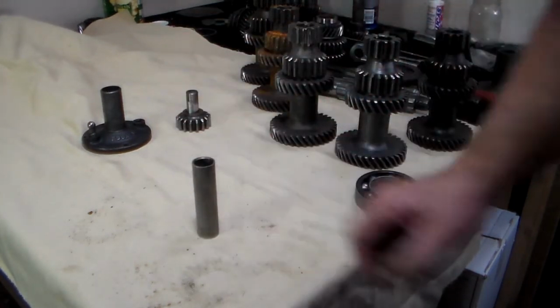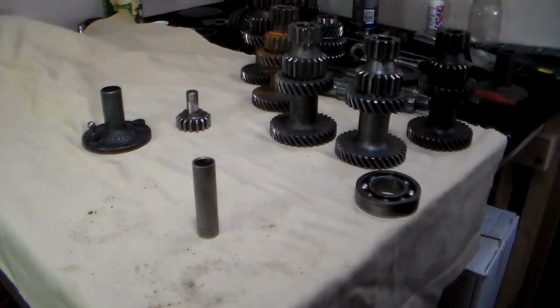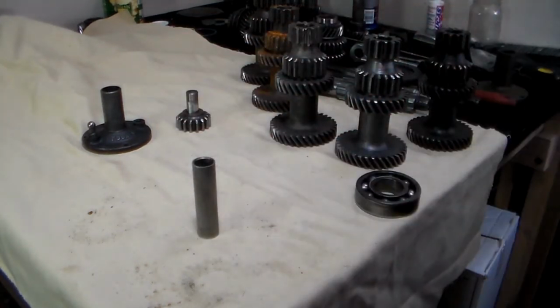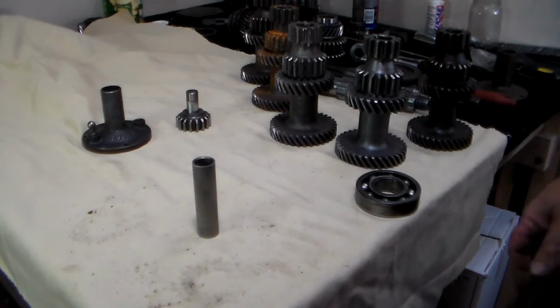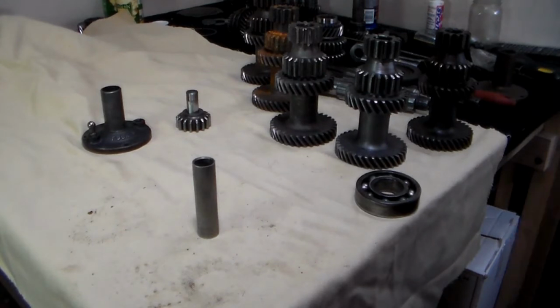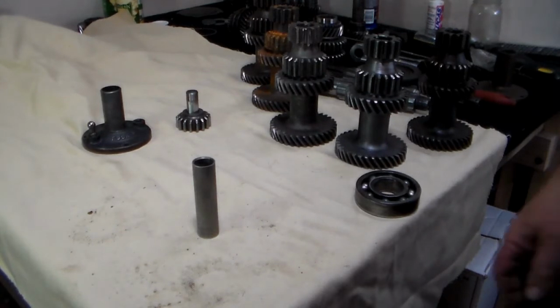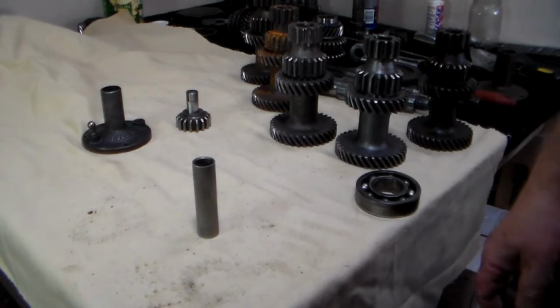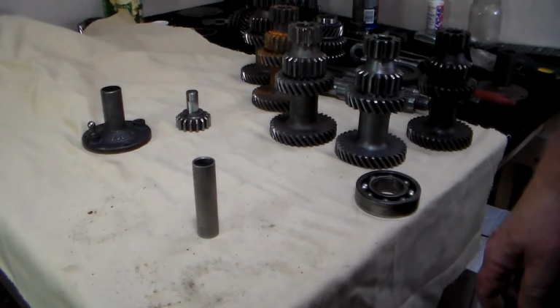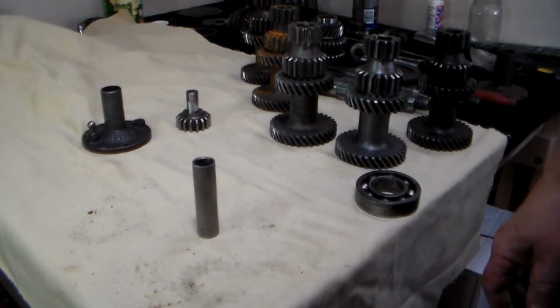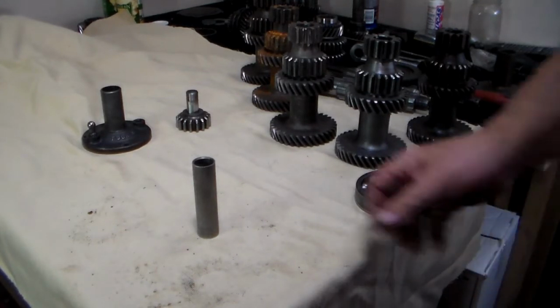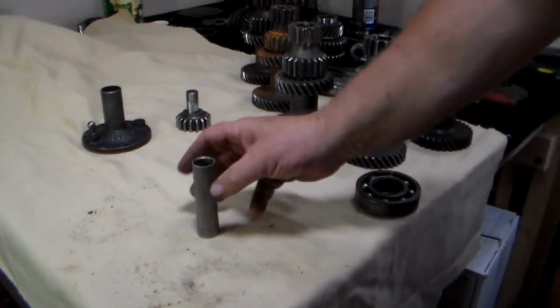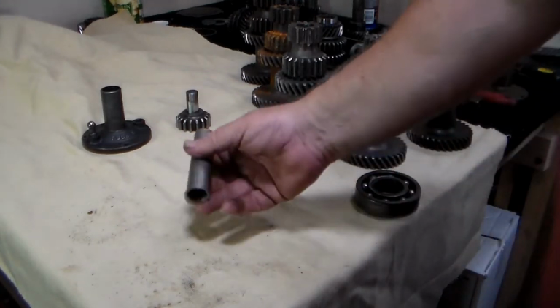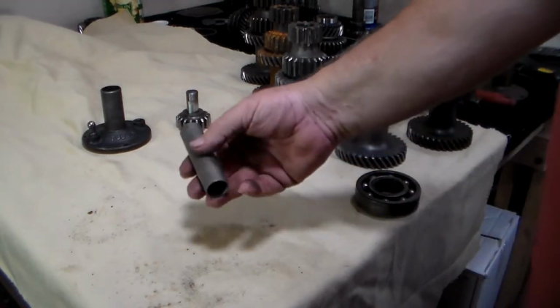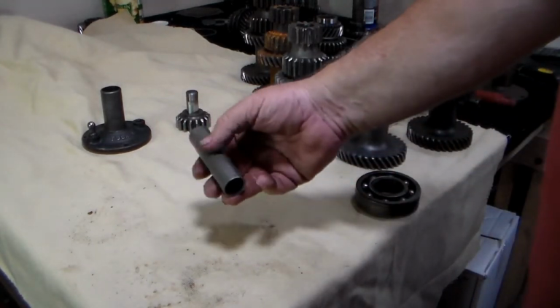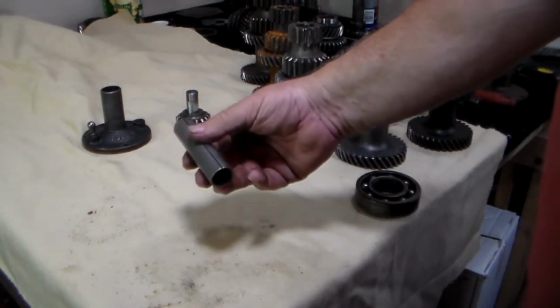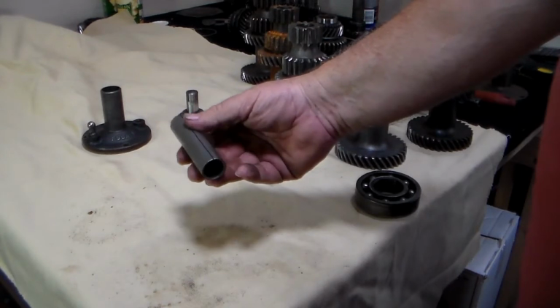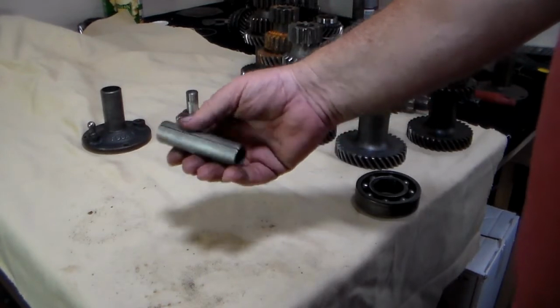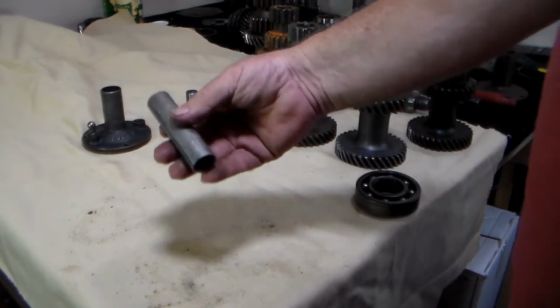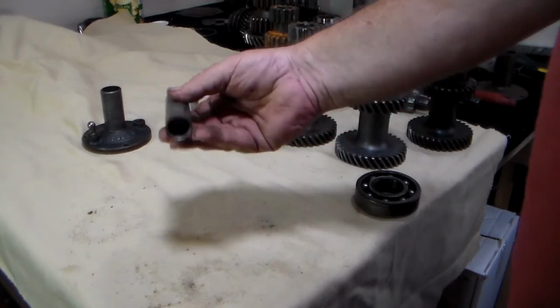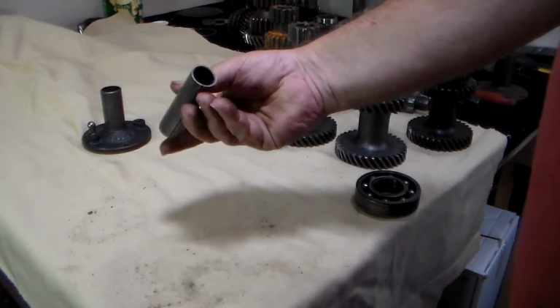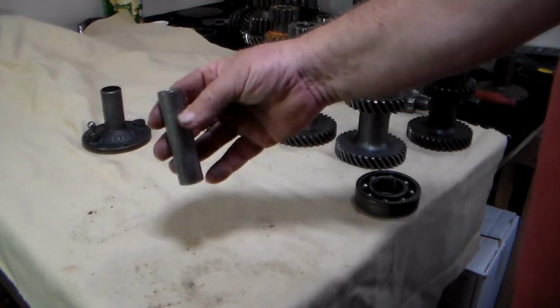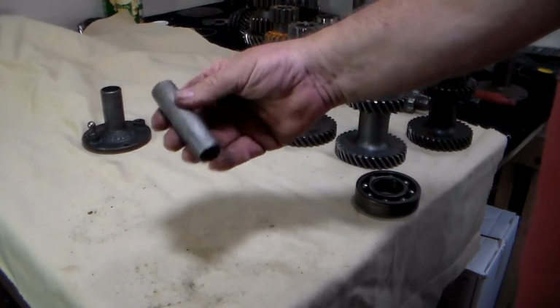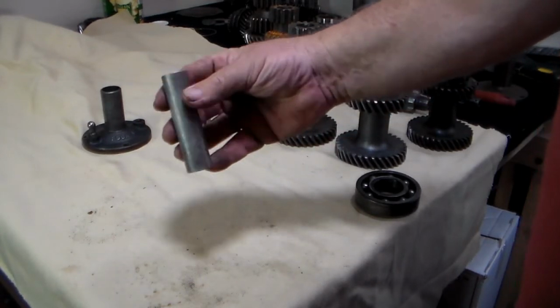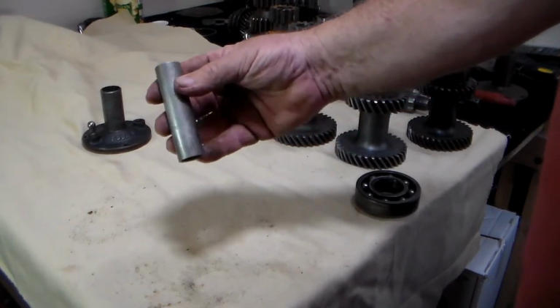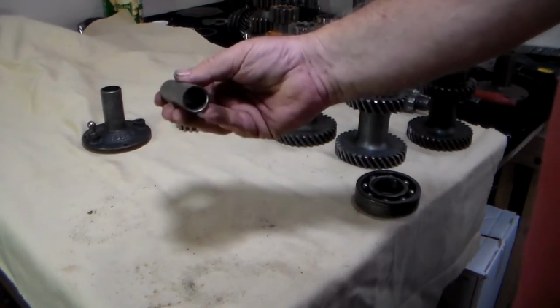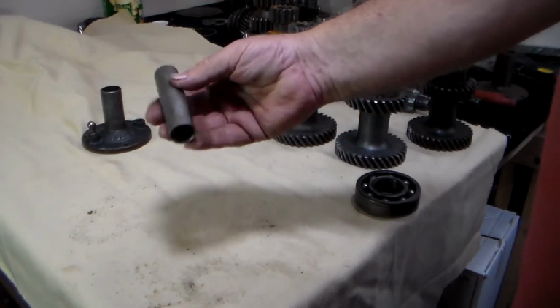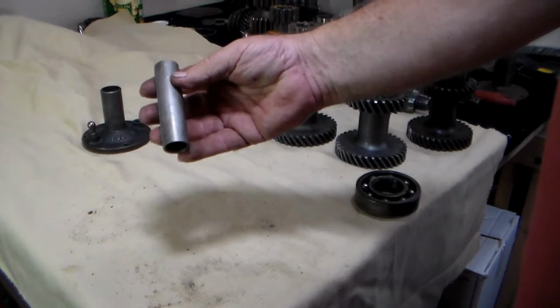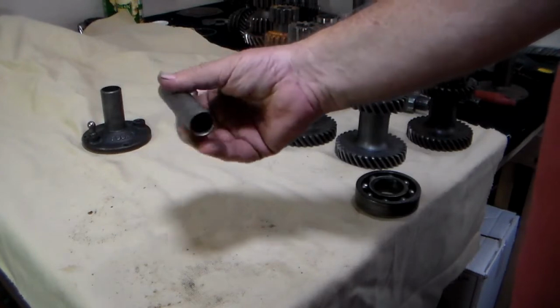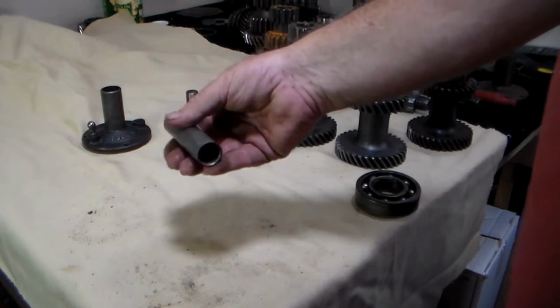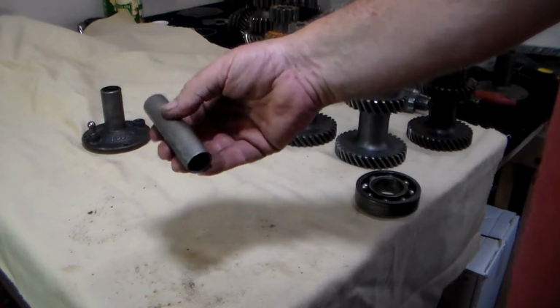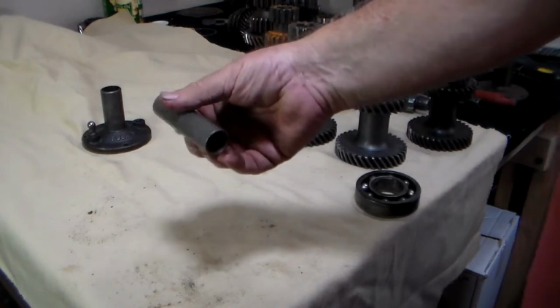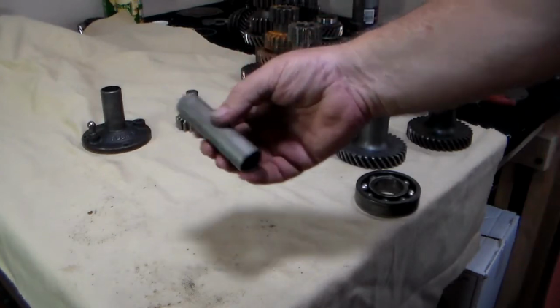This is the spacer for the inside of the cluster gear. I have a ton of these here. It should look like this — it shouldn't be all corroded and nasty looking. As long as it looks like this, you should be fine and able to reuse it.